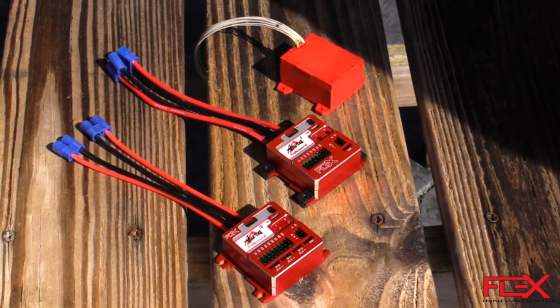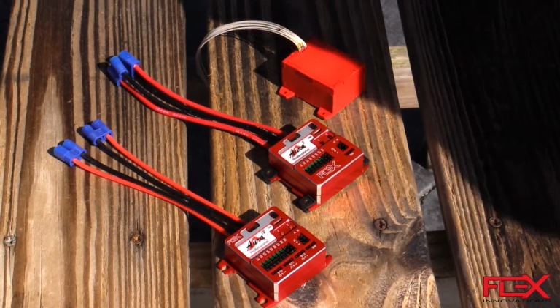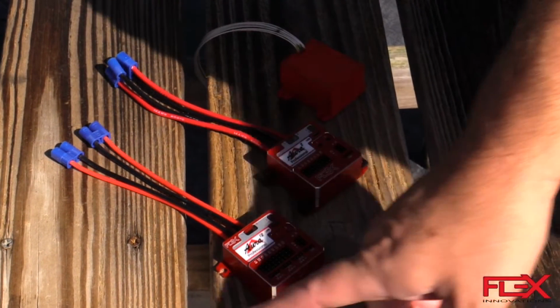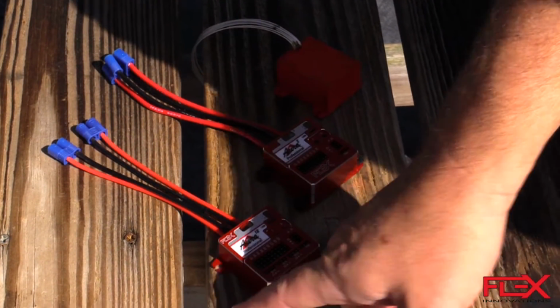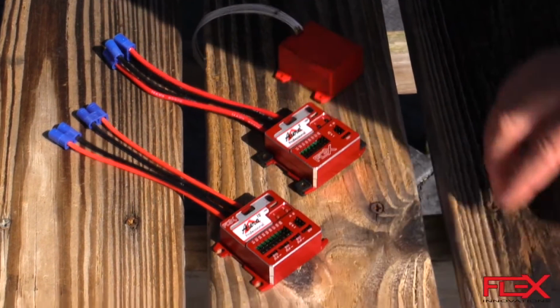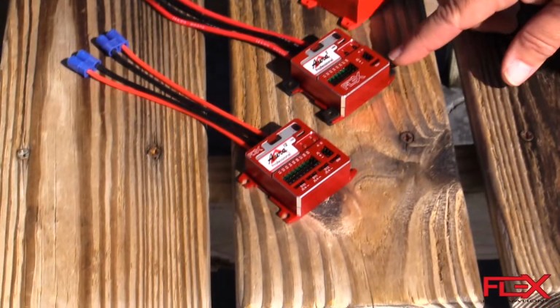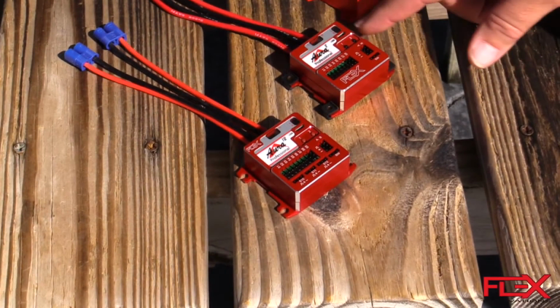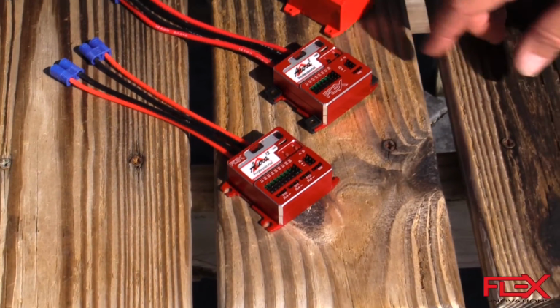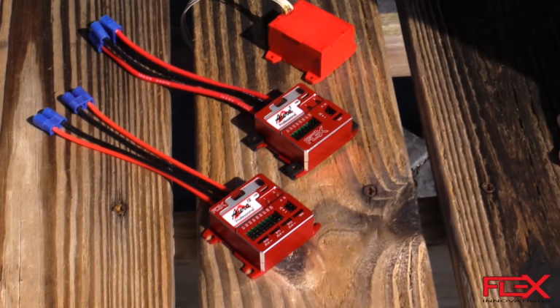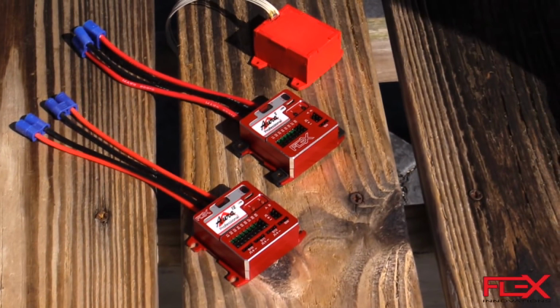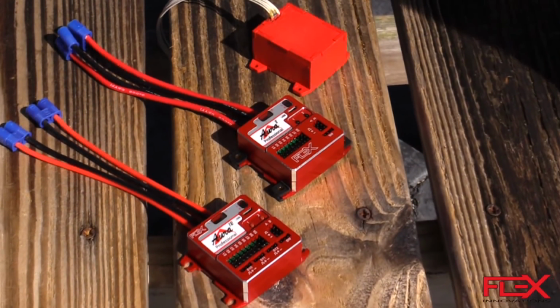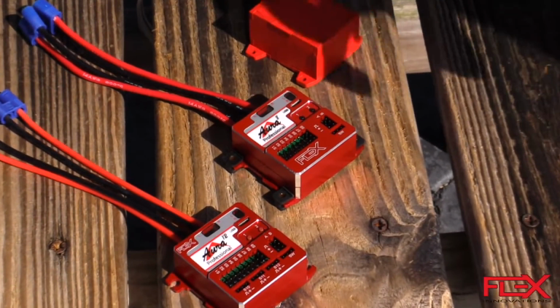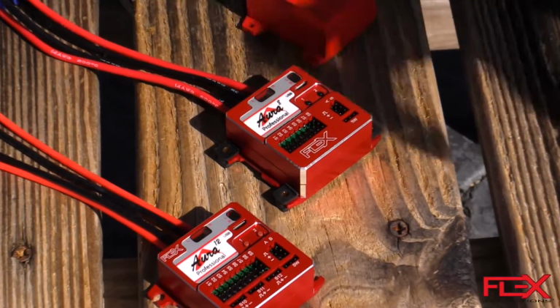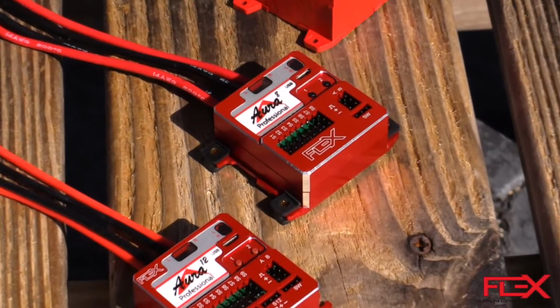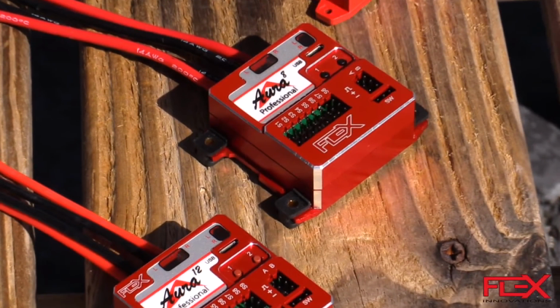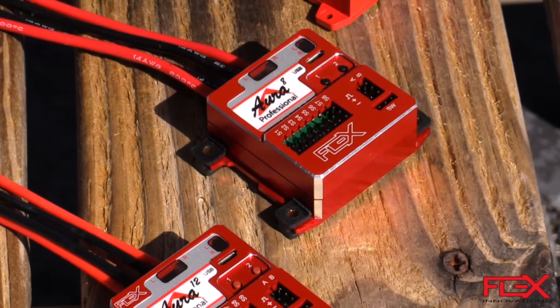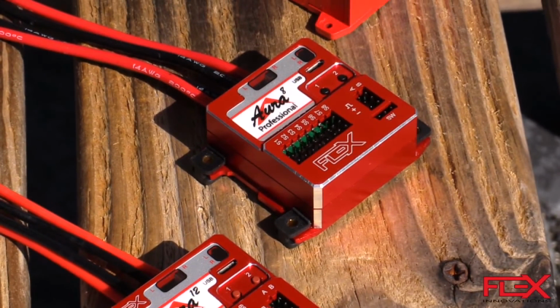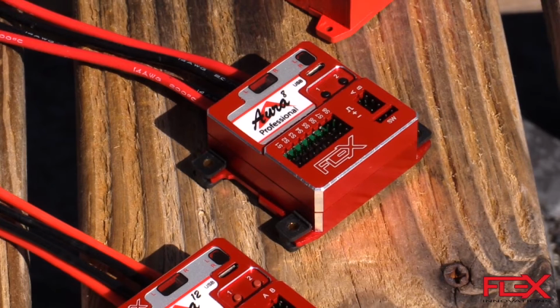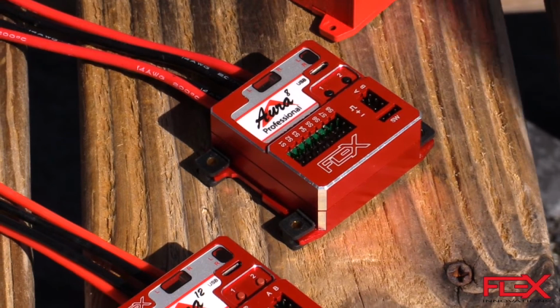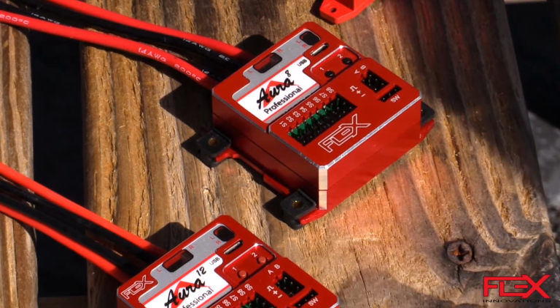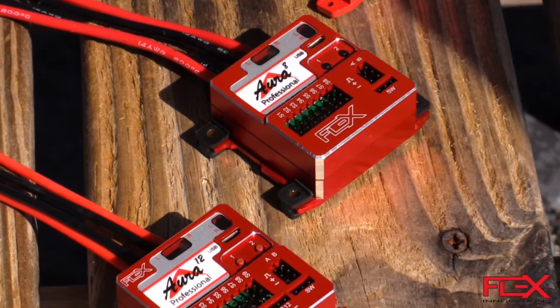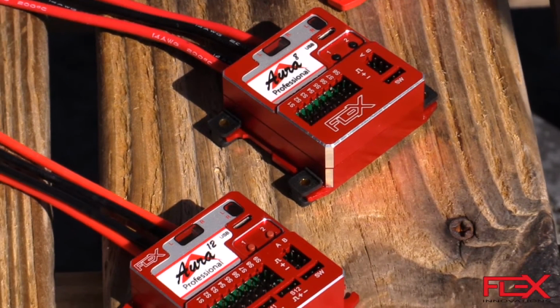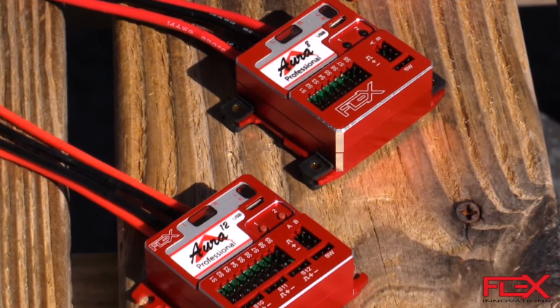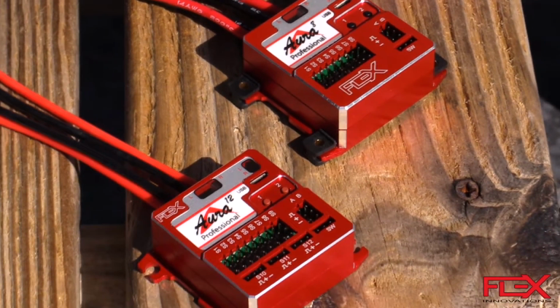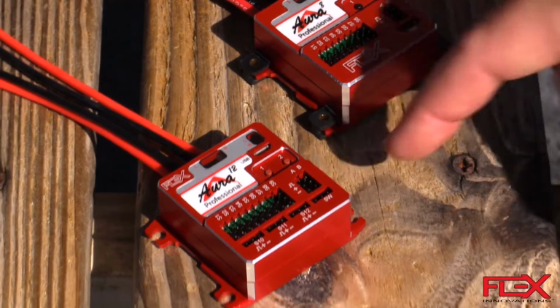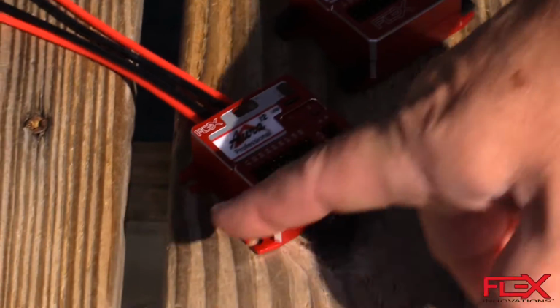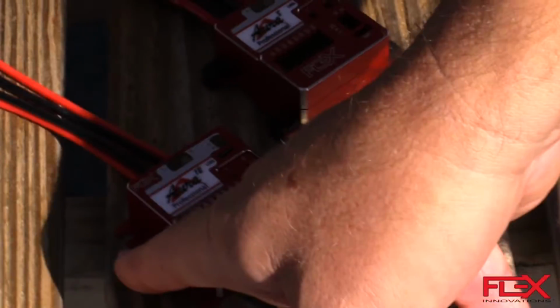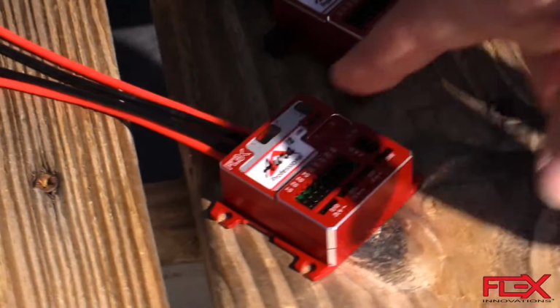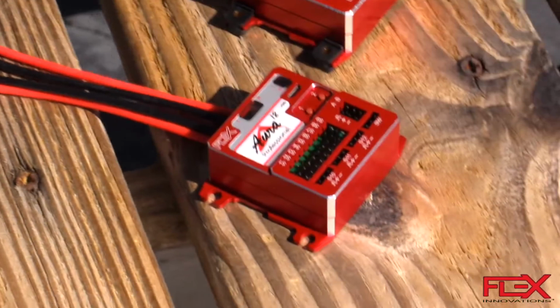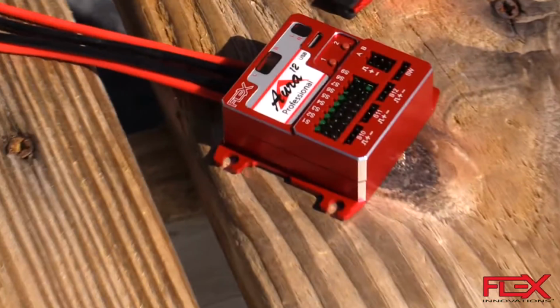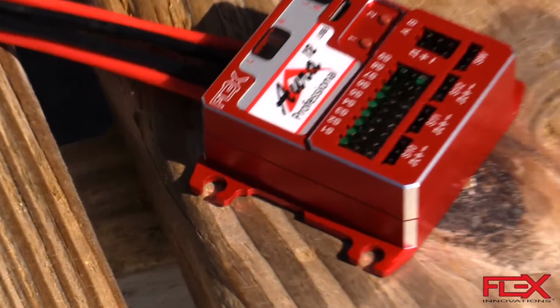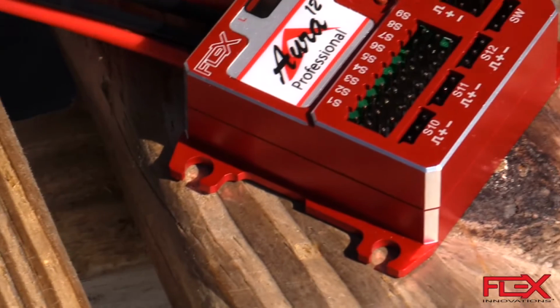You'll see mounting lugs — this one has the grommets installed, which are included — and it allows you to actually bolt your gyro into your airplane. That also allows a velcro strap to come around if you need additional security.